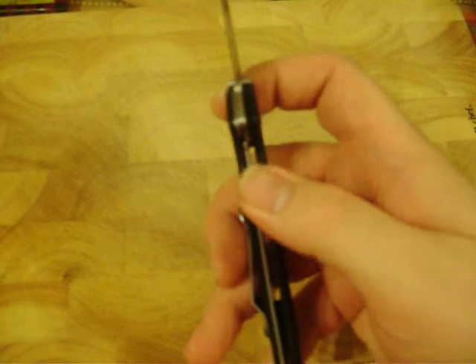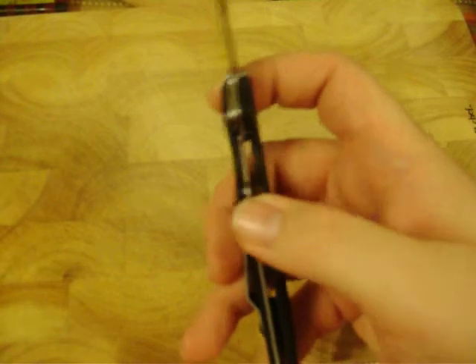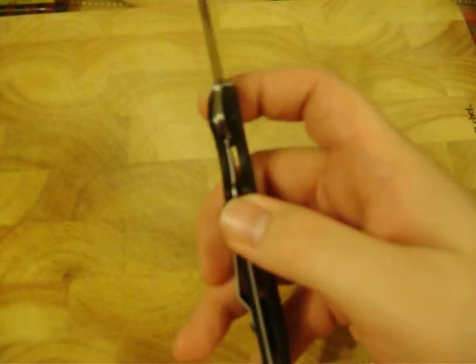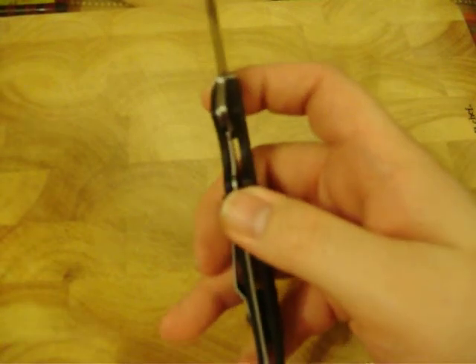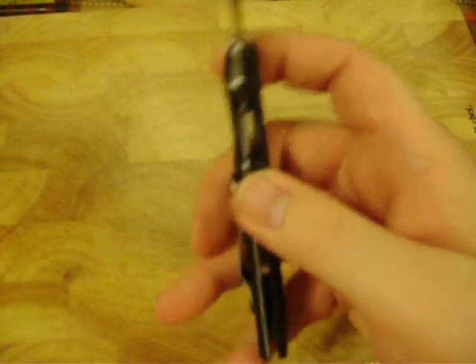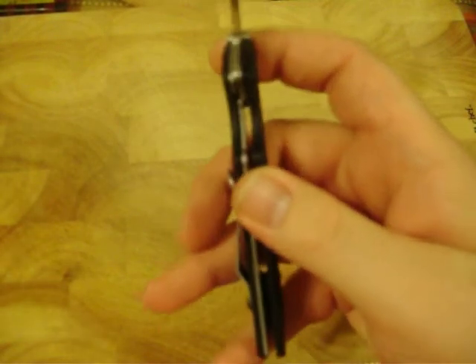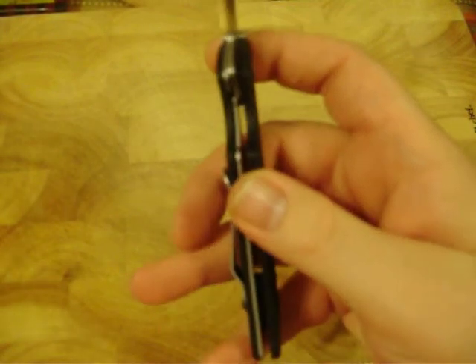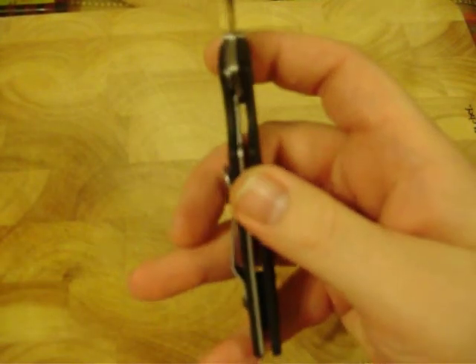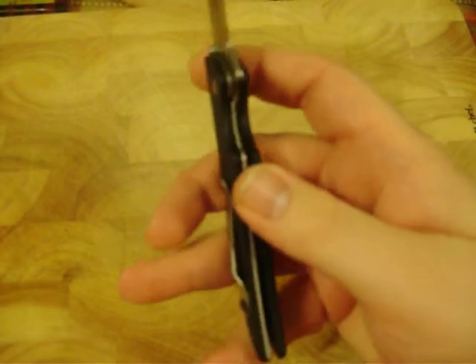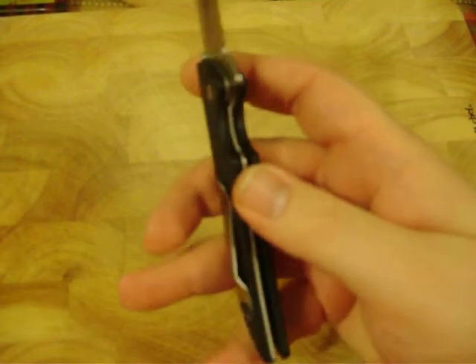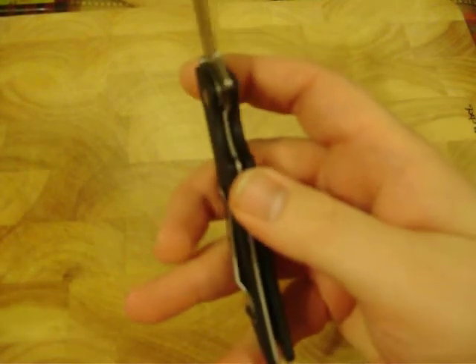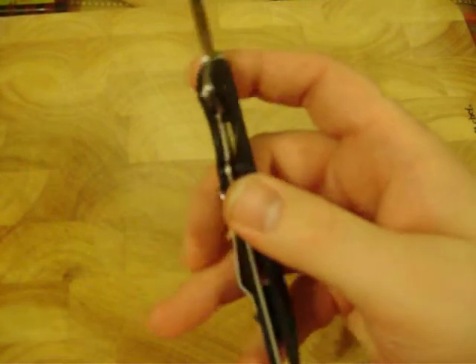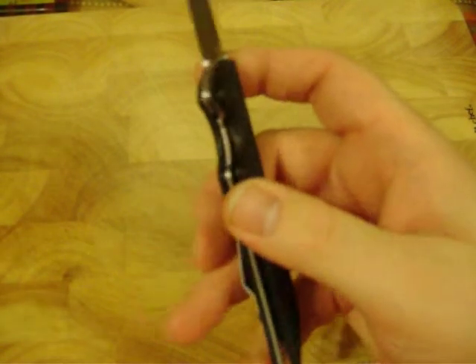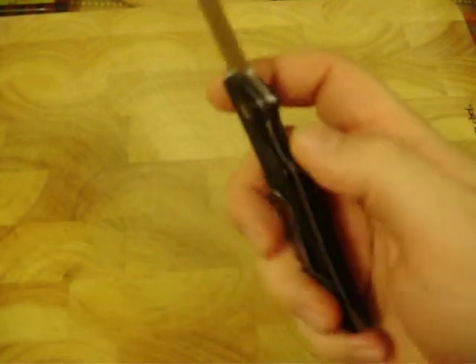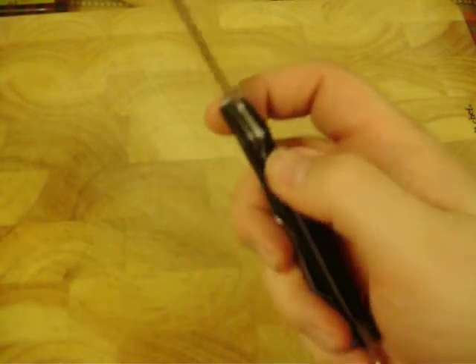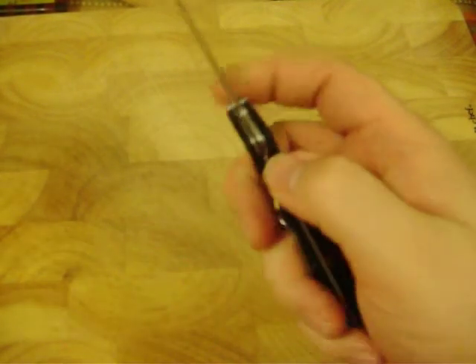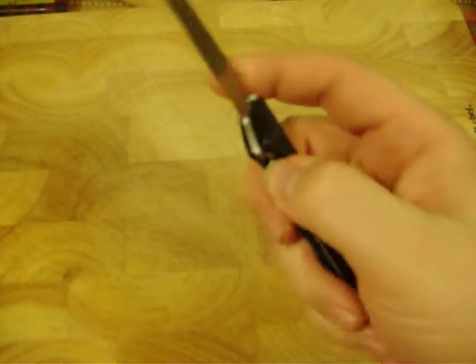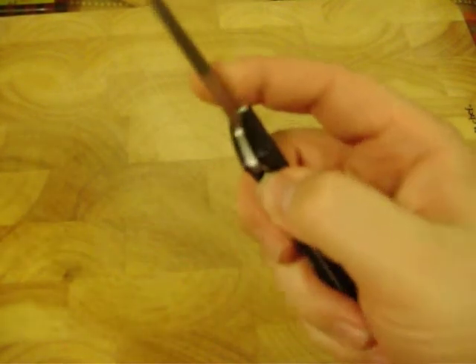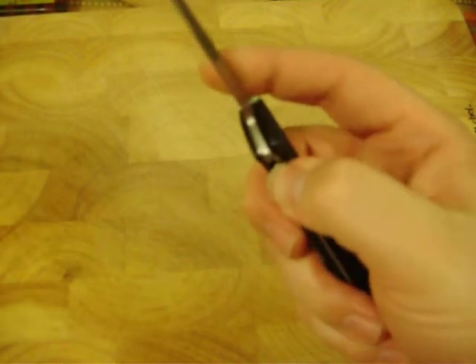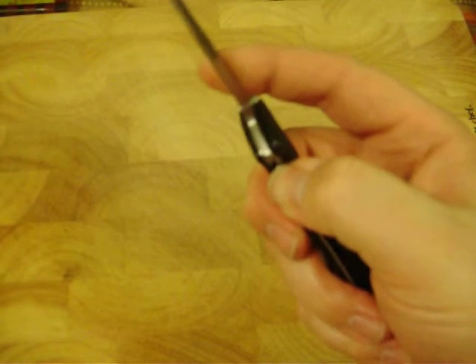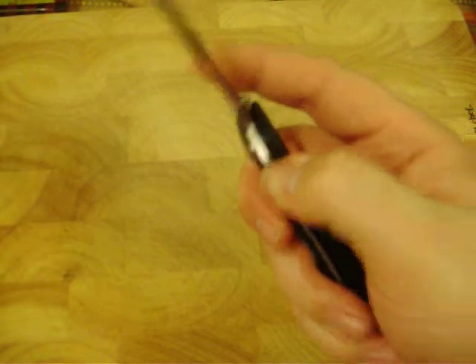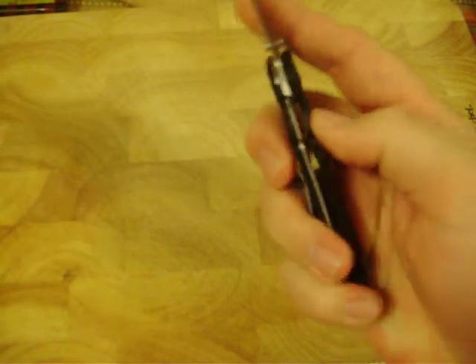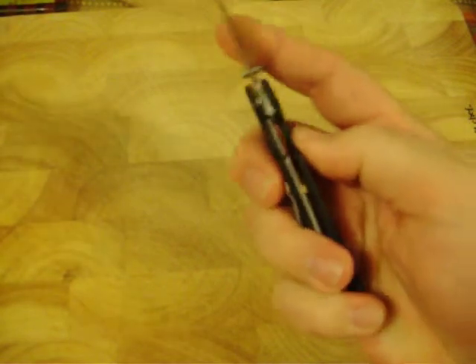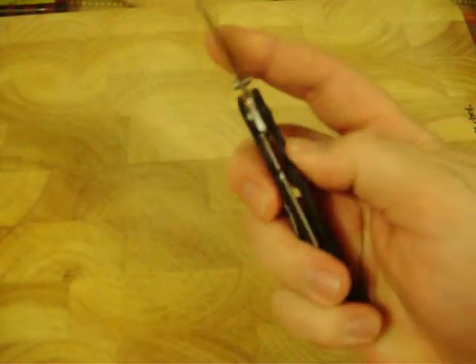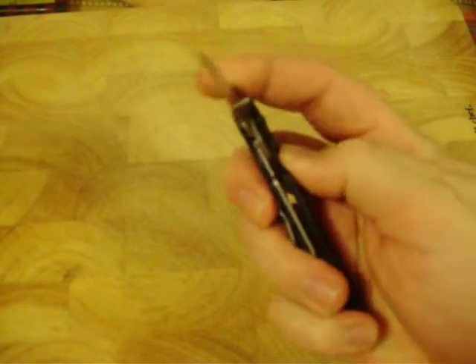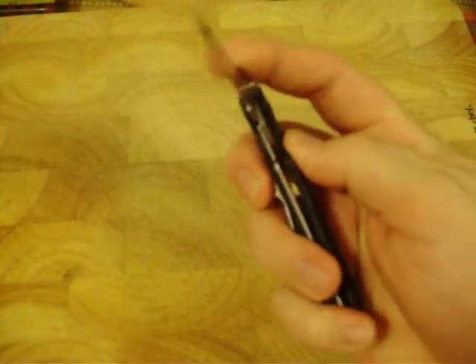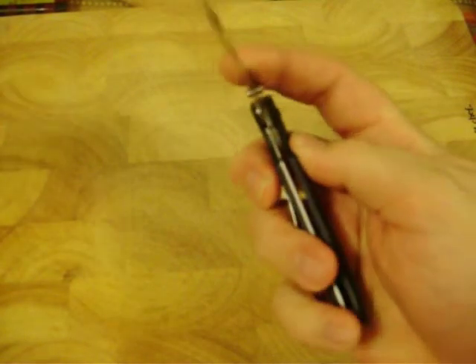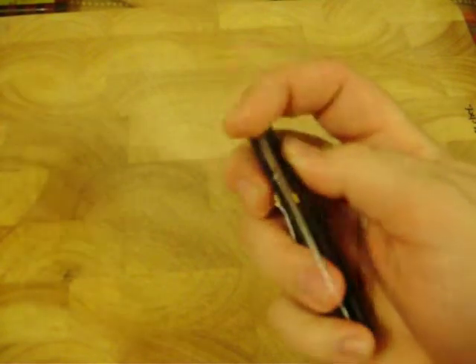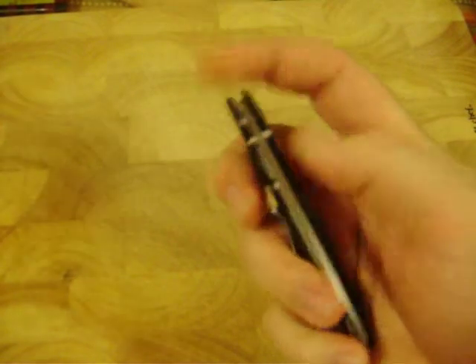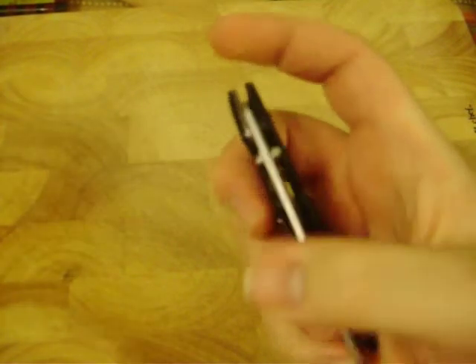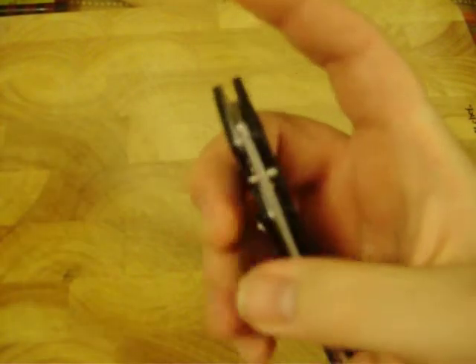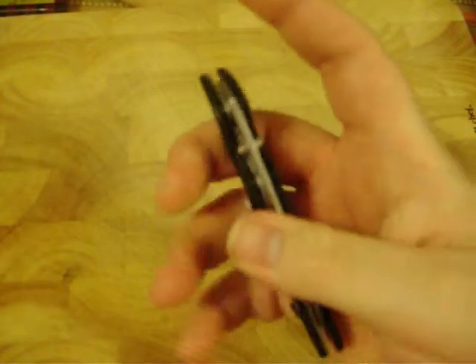Not too much thinner than the blade stock — not as thin as the one on the Oso Sweet. I'd just rather it be all the way under the blade.